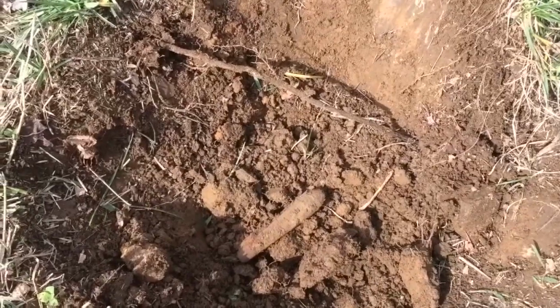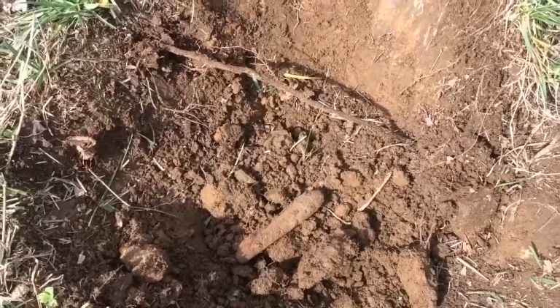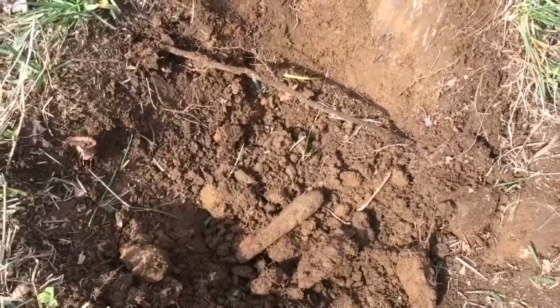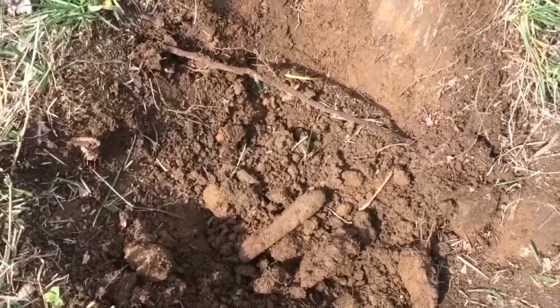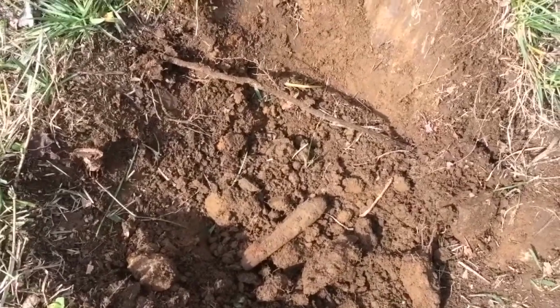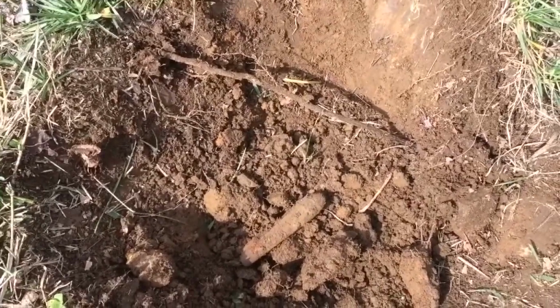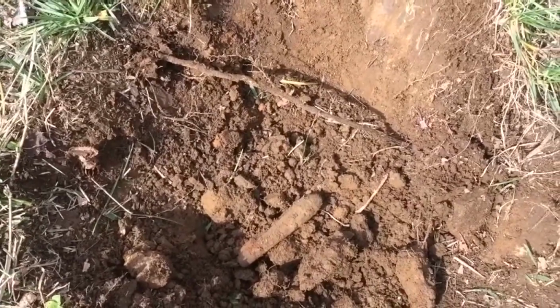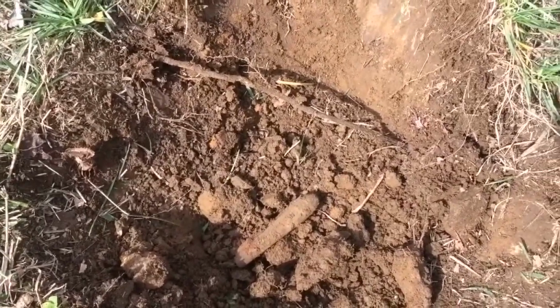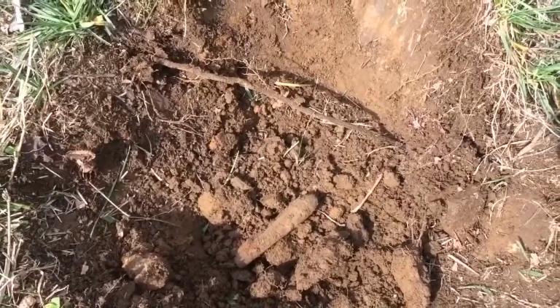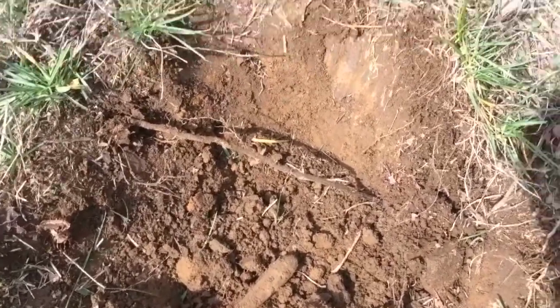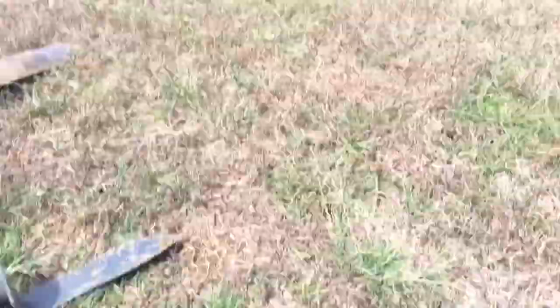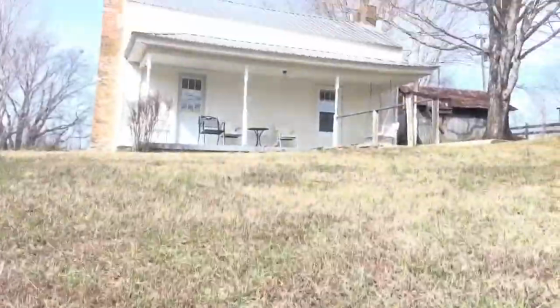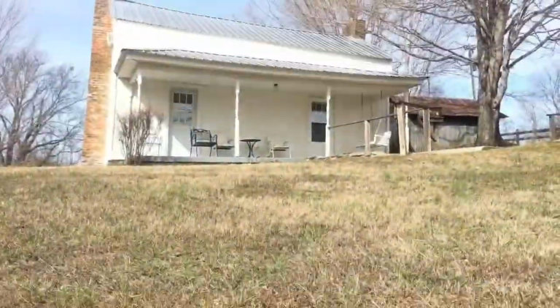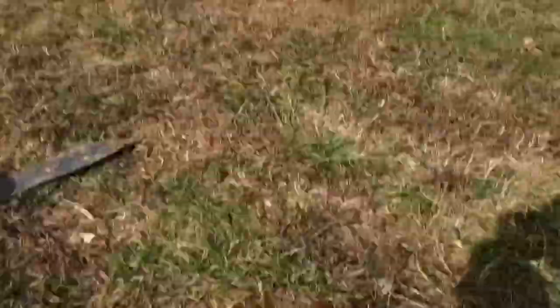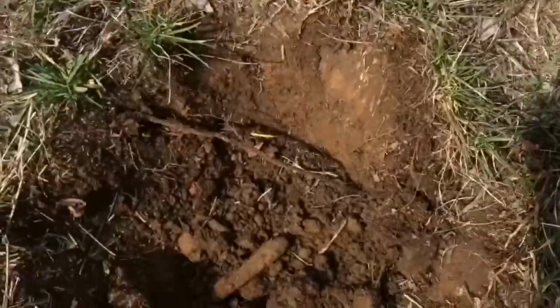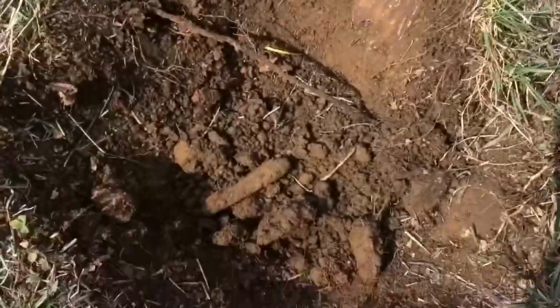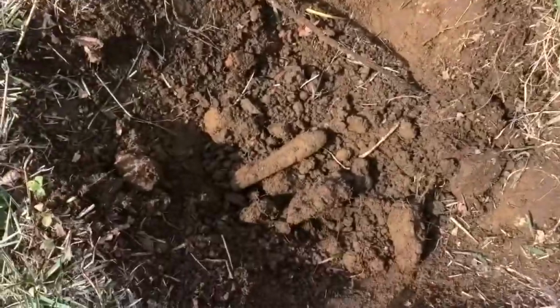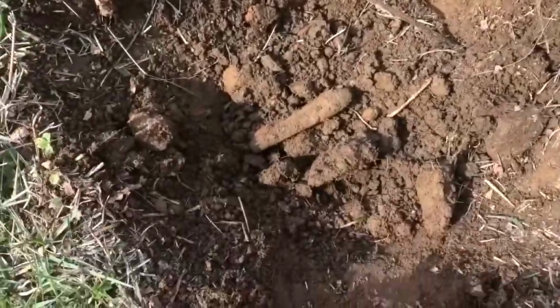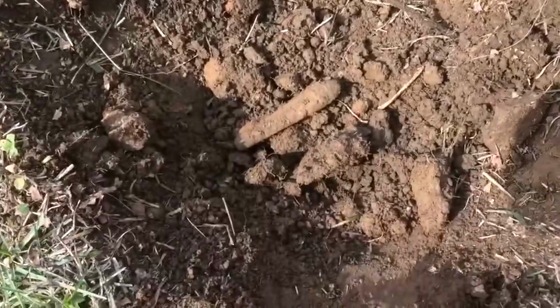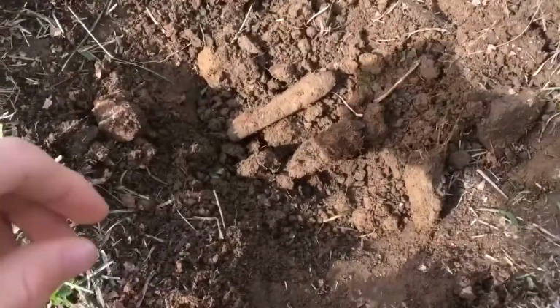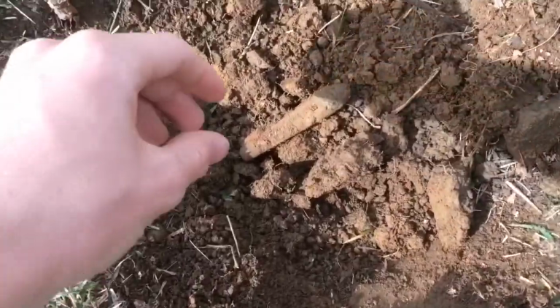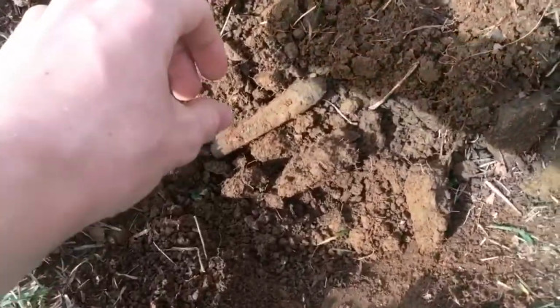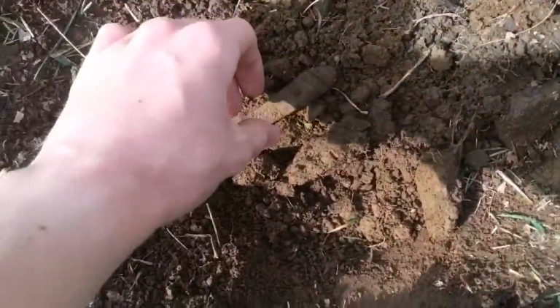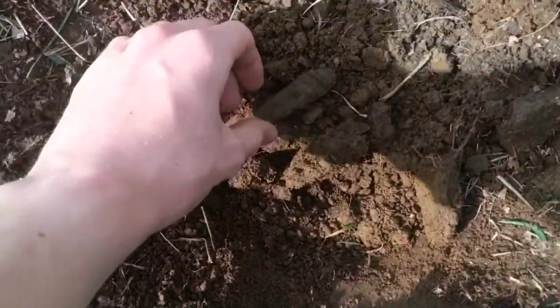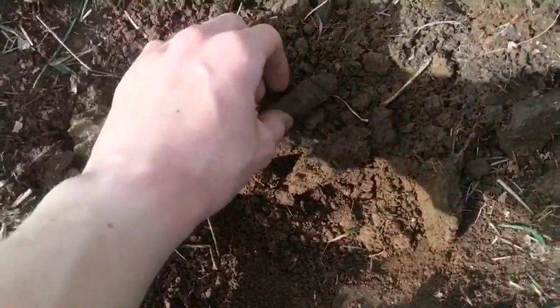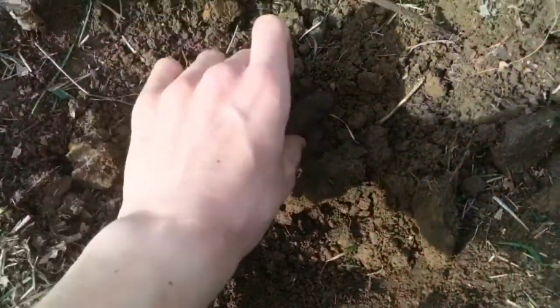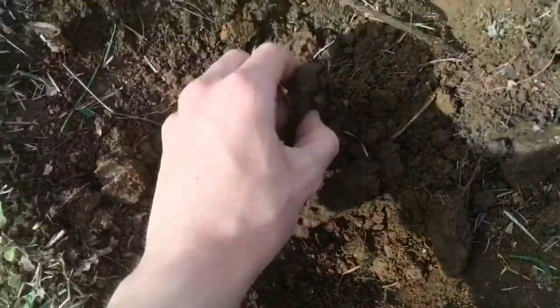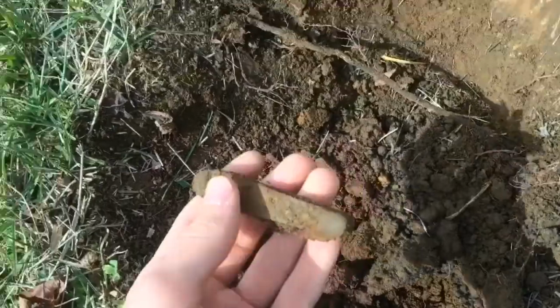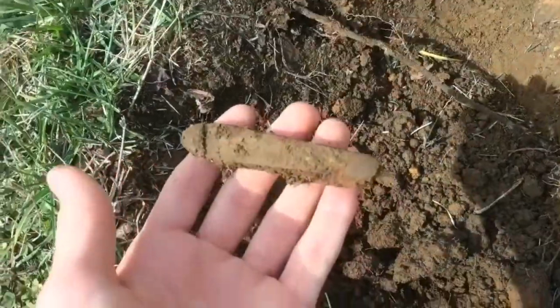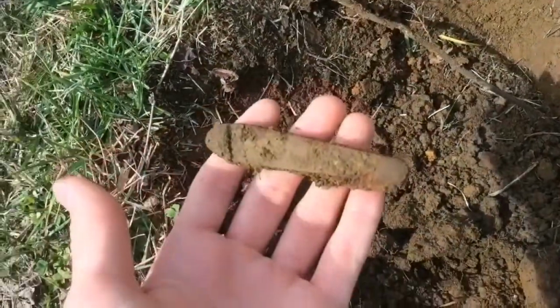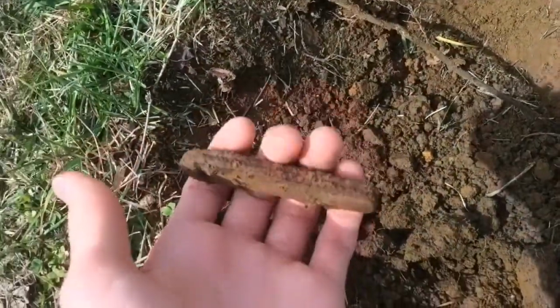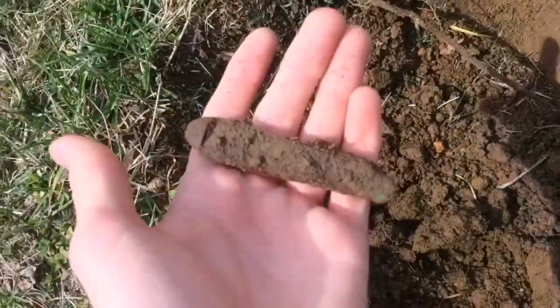I just moved to a new location. It's this house that was built in 1909. Check out what I found right here — that's an old pocket knife.